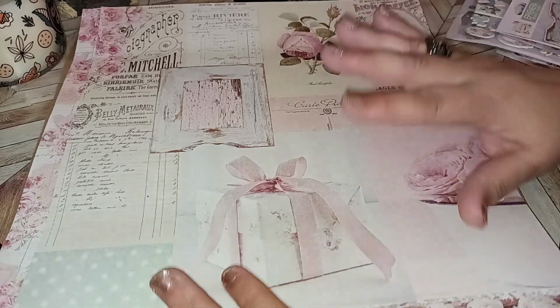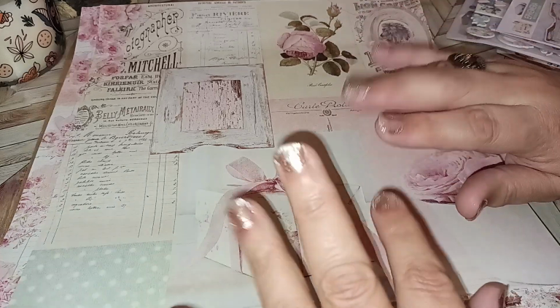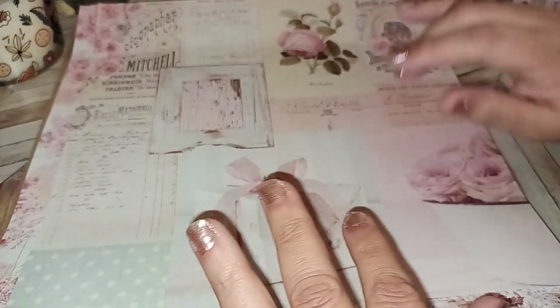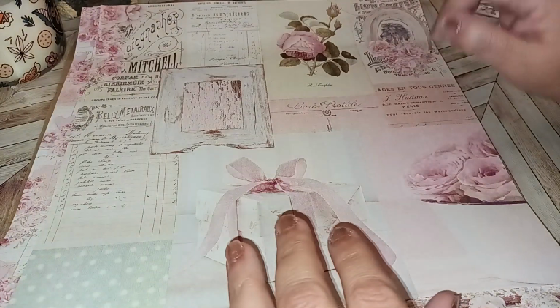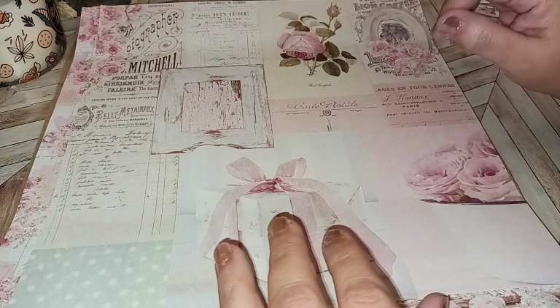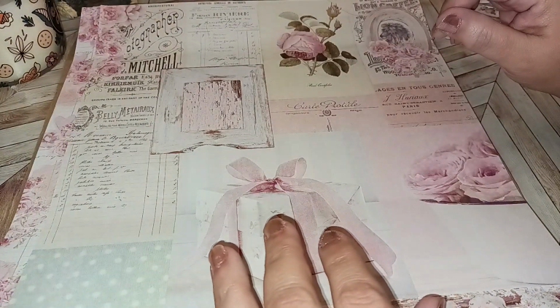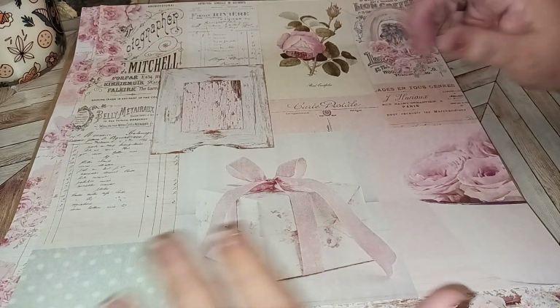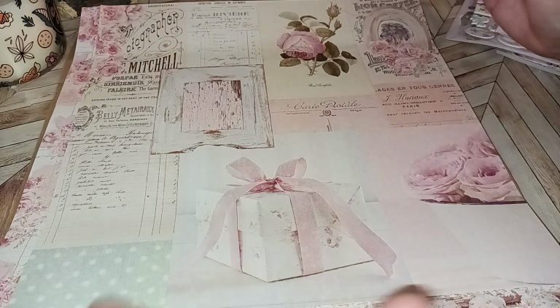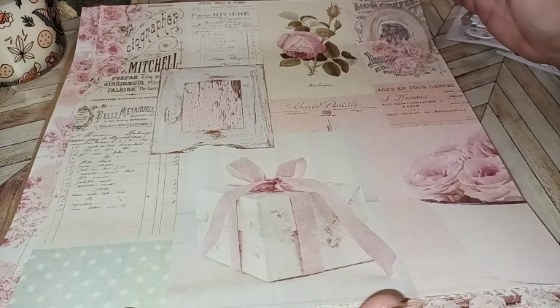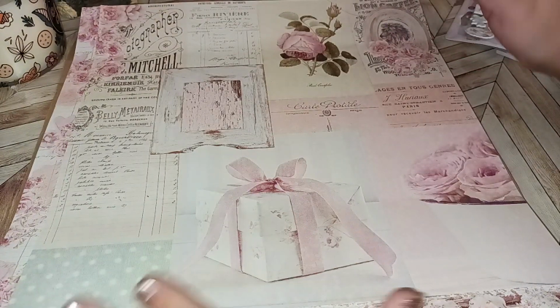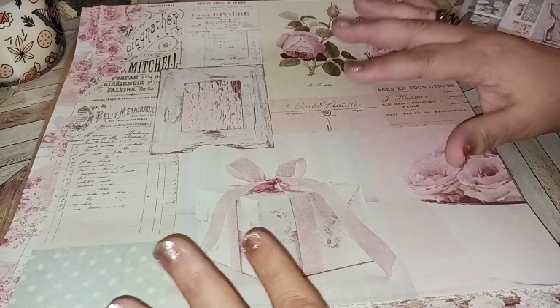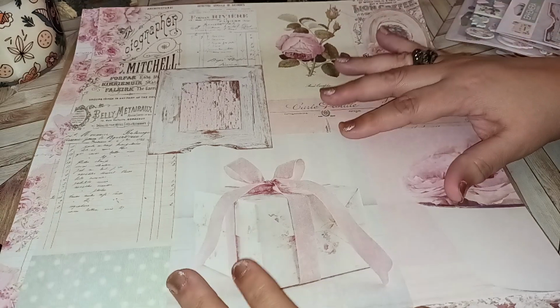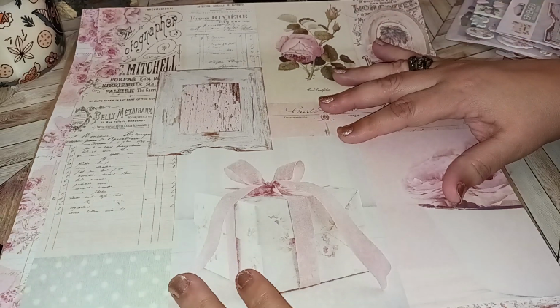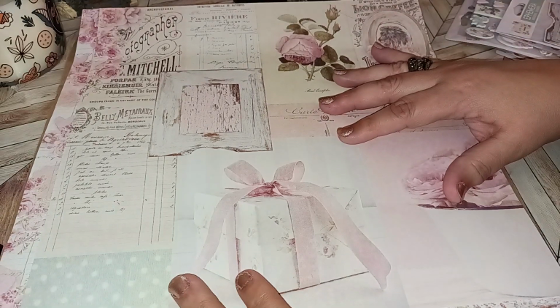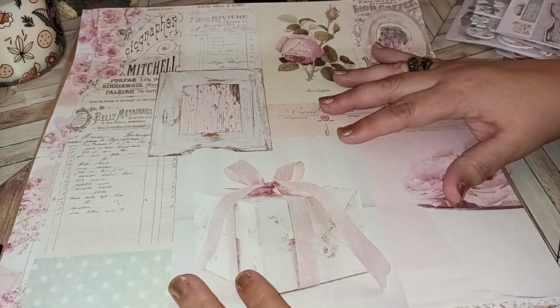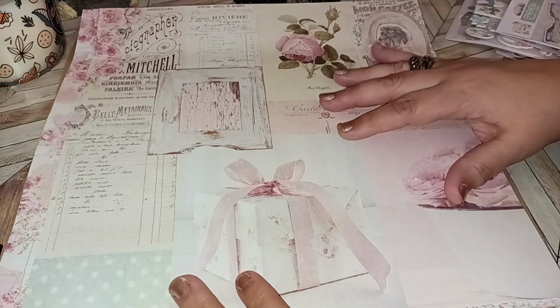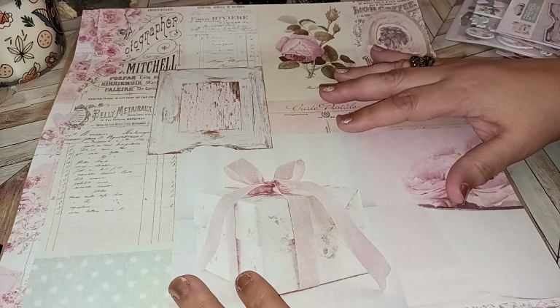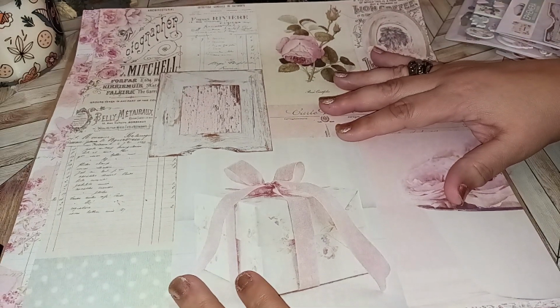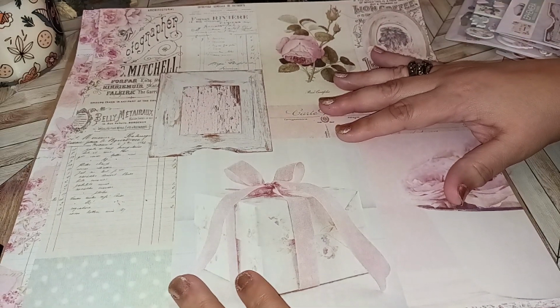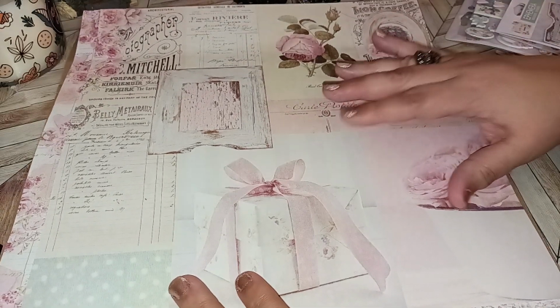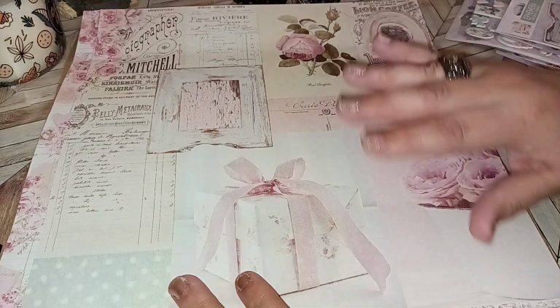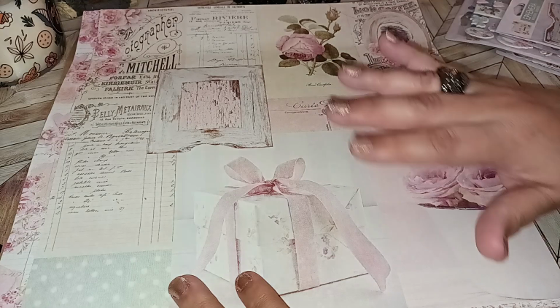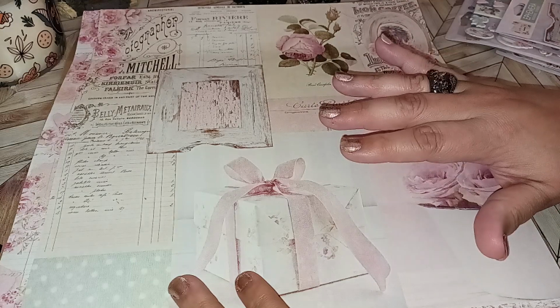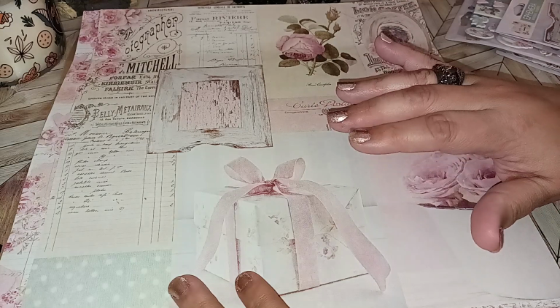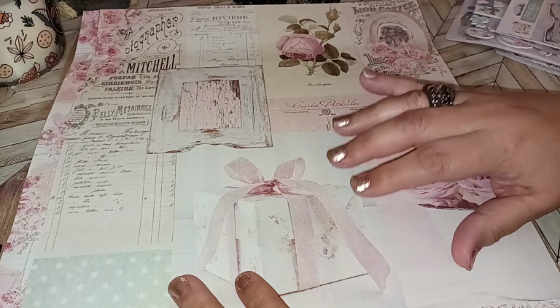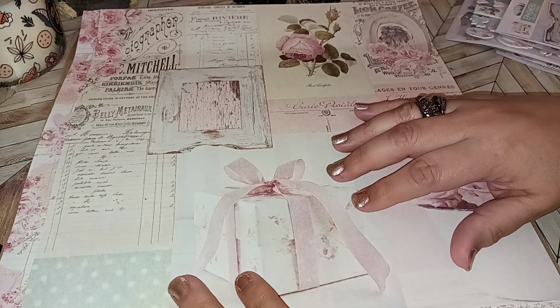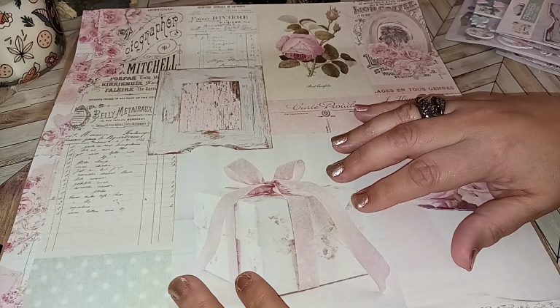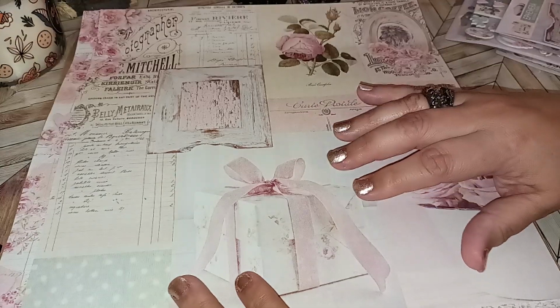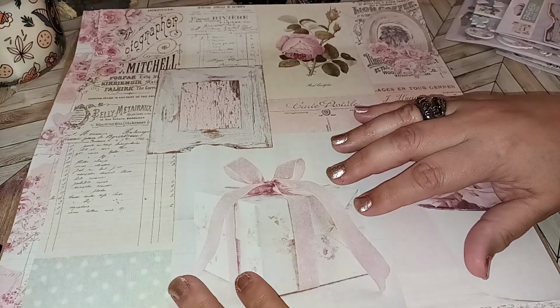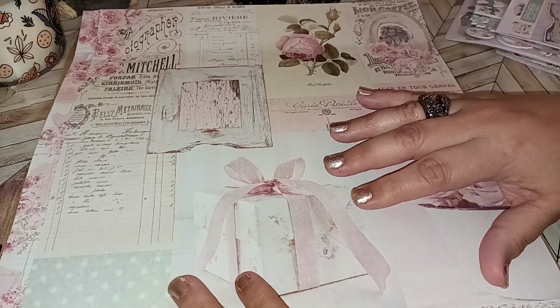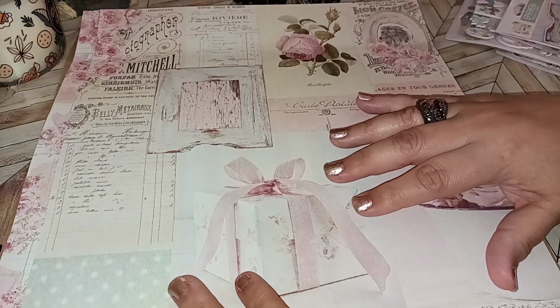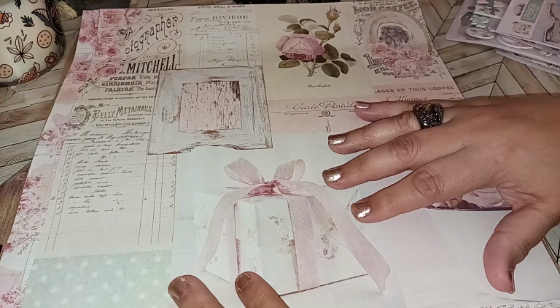Hi everybody, welcome back to my channel. Today we're going to be doing Peachy Cheap. I've shared Peachy Cheap before — that's an online business where you can sign up for daily emails on deals for crafting items.